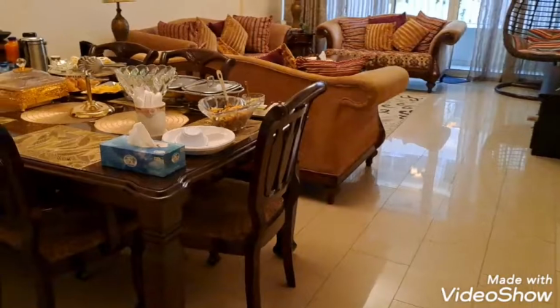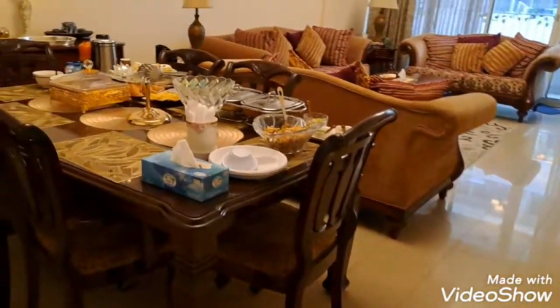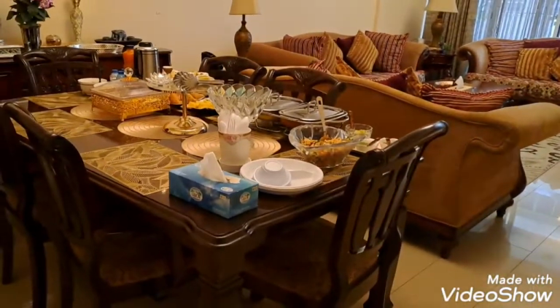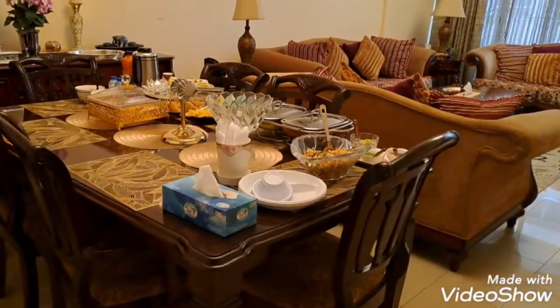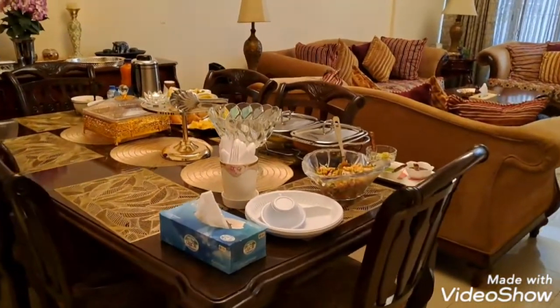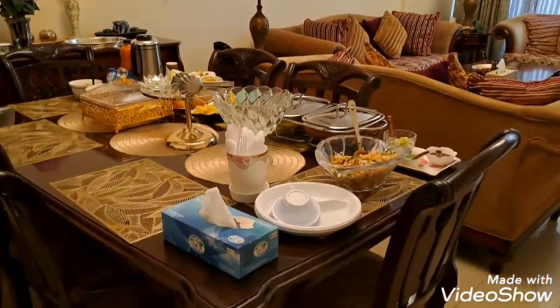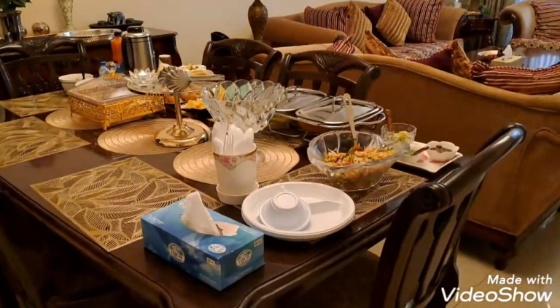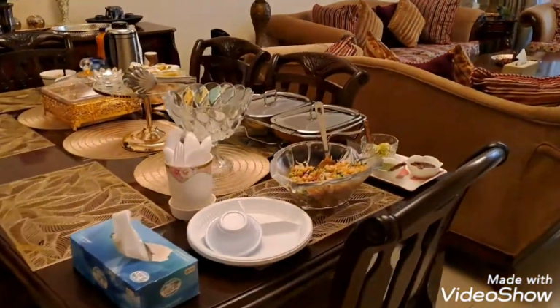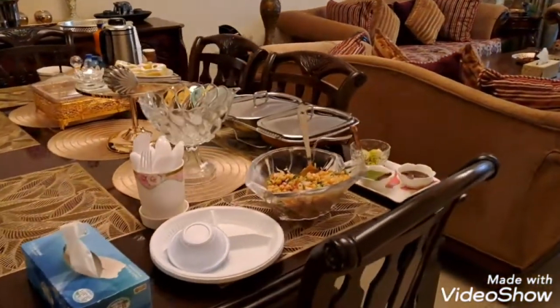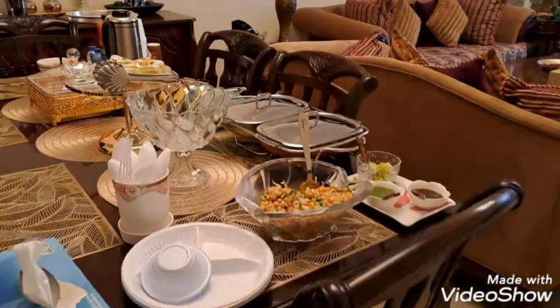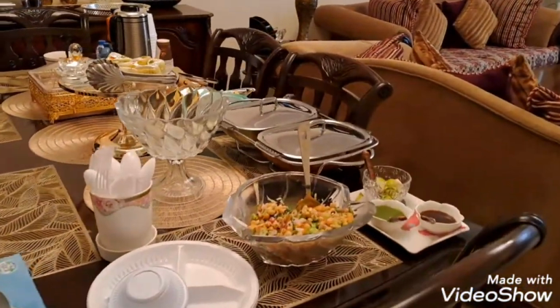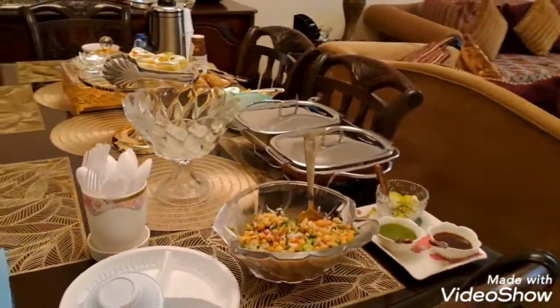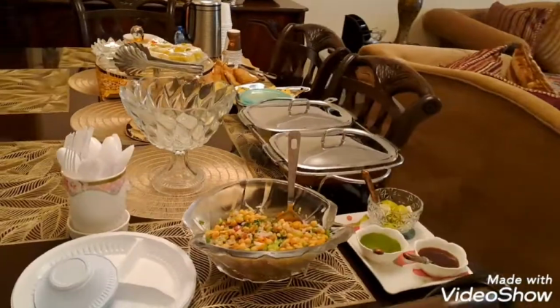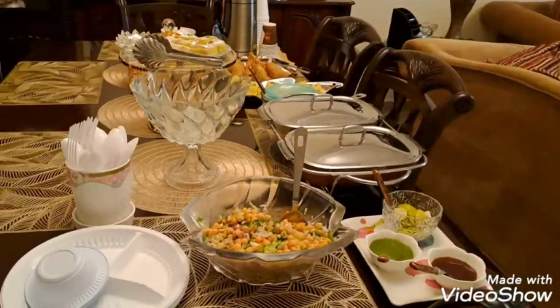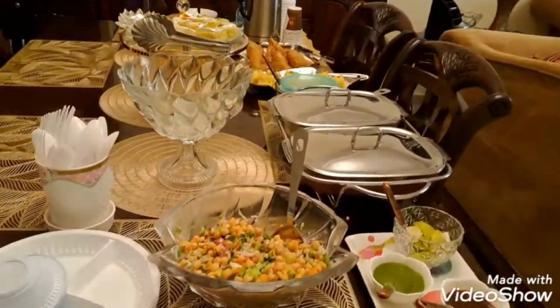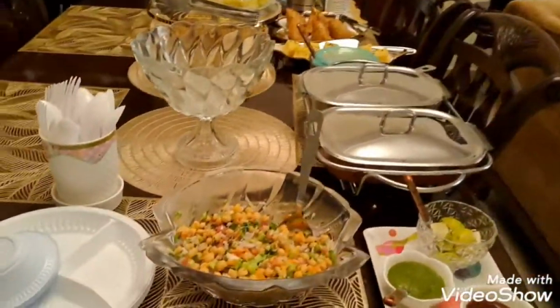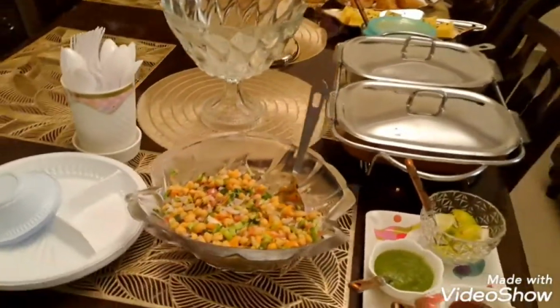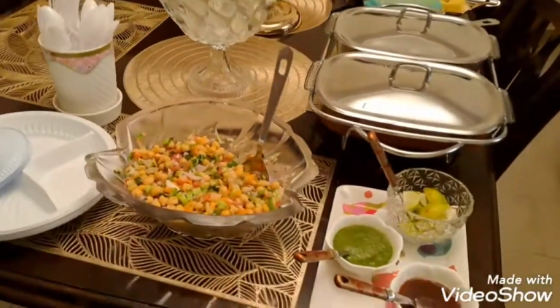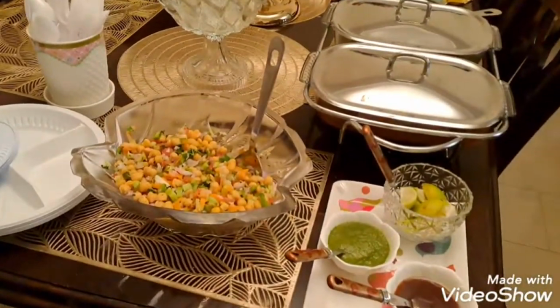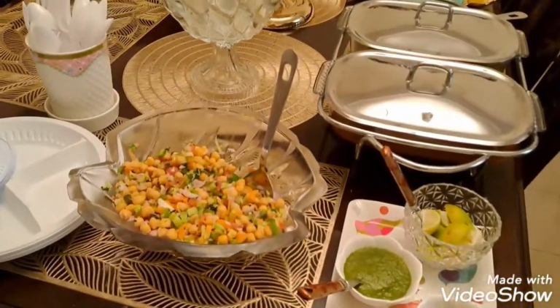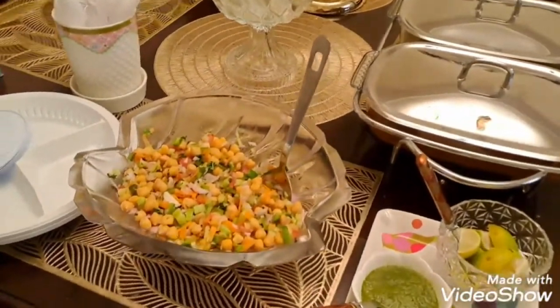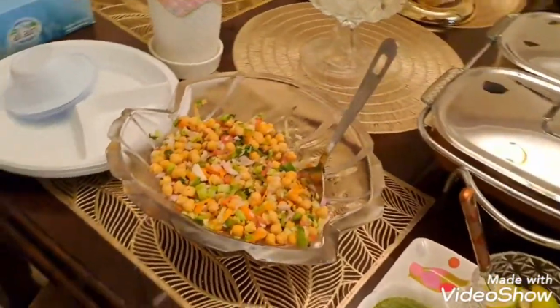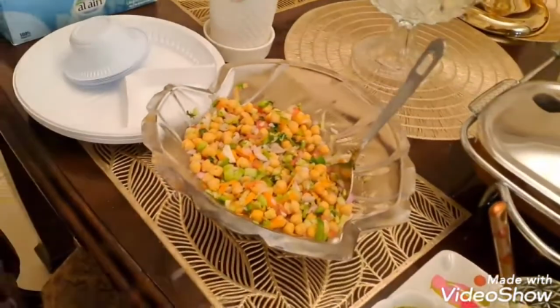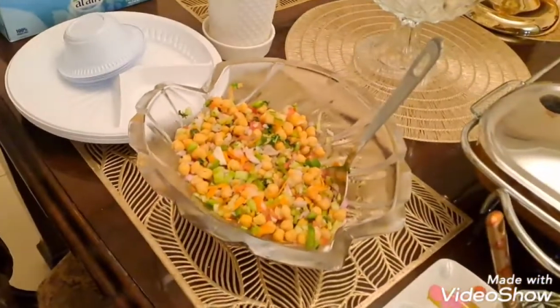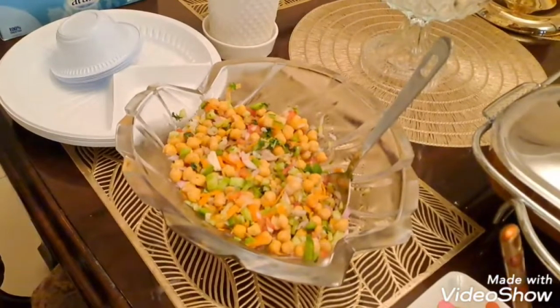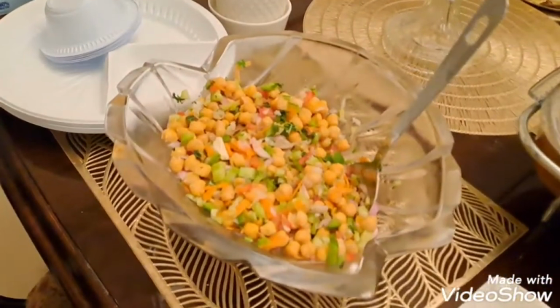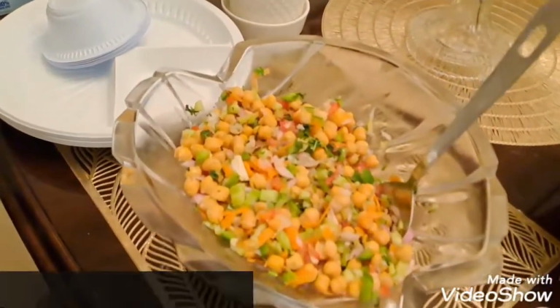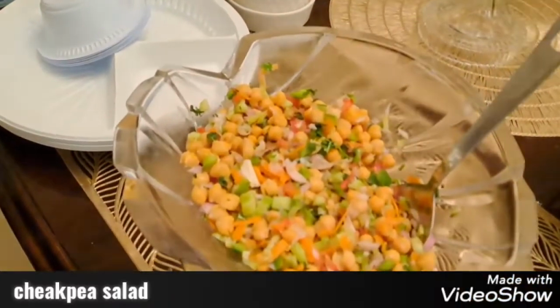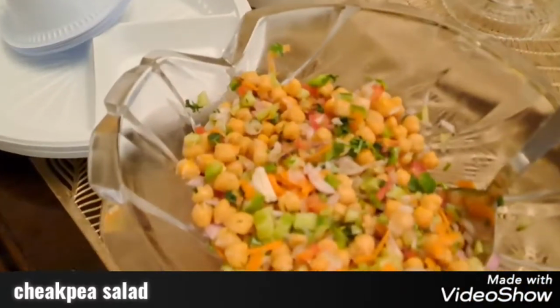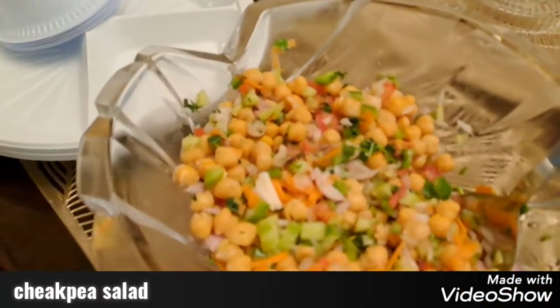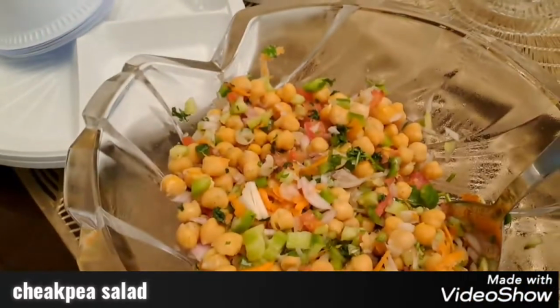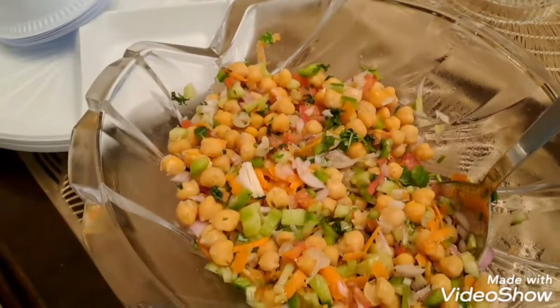Hello friends, welcome back to the channel. Today I will show you all what's in my party menu. I had a tea party called brunch party, so today I have a menu for brunch.